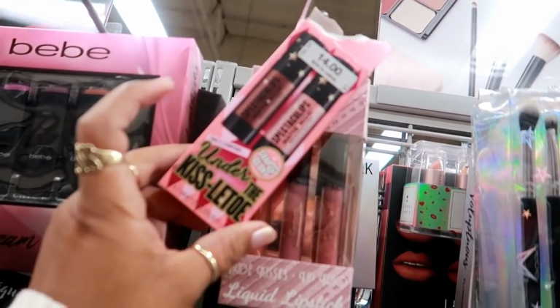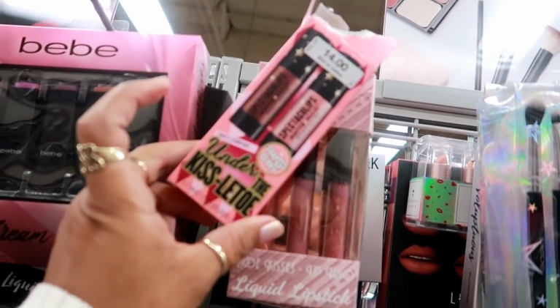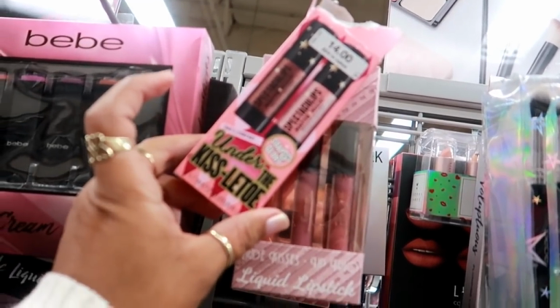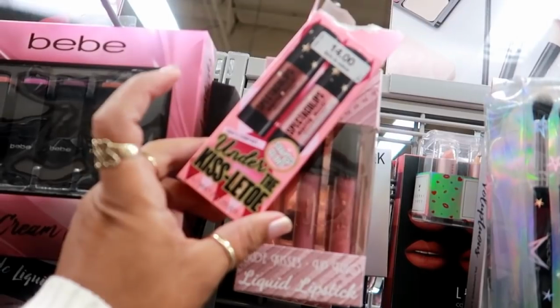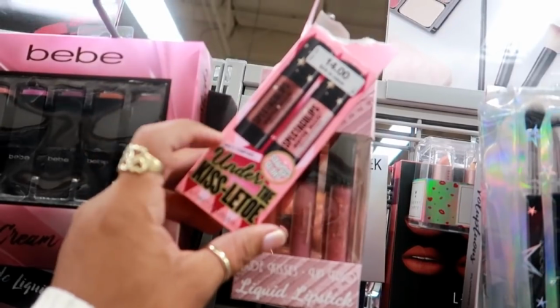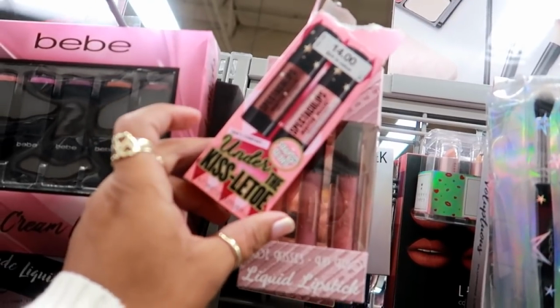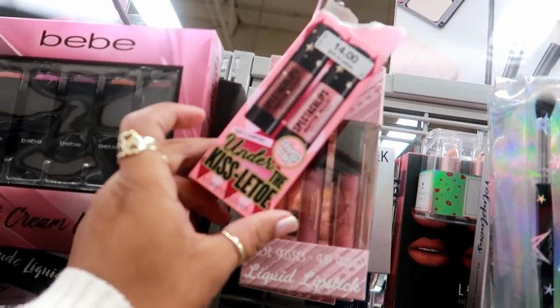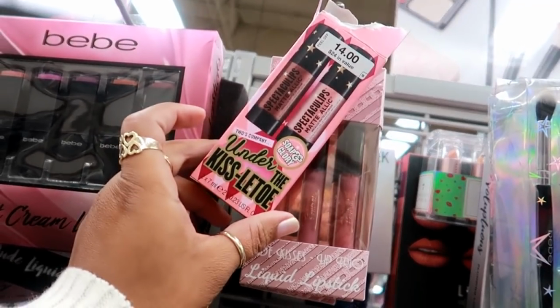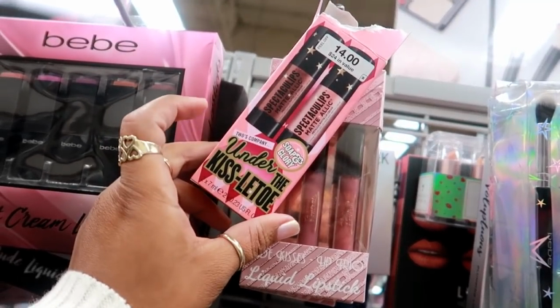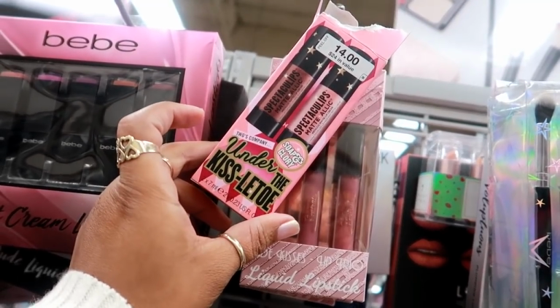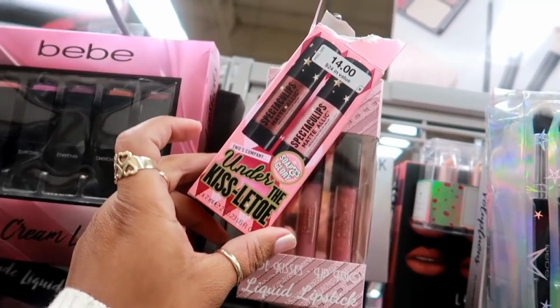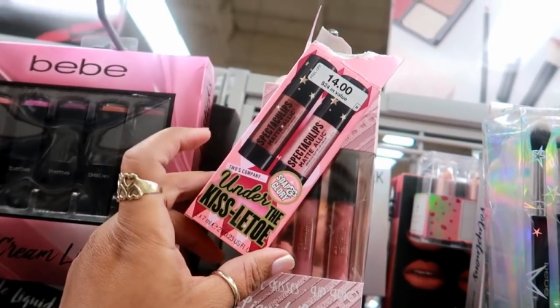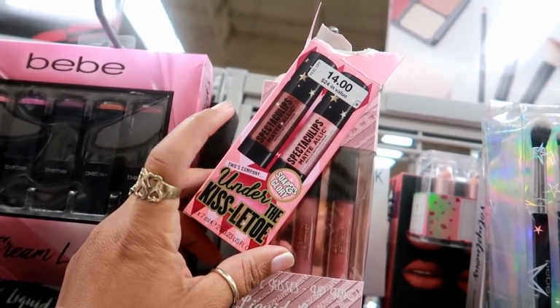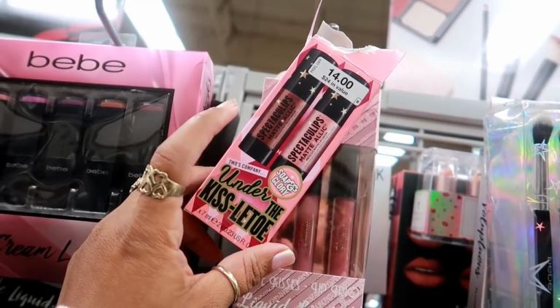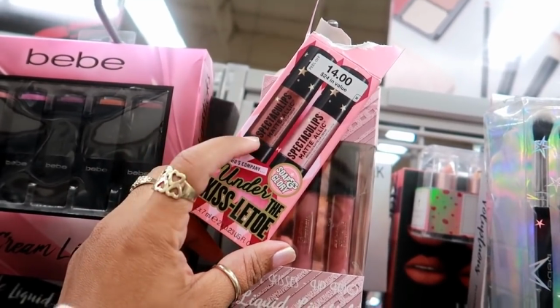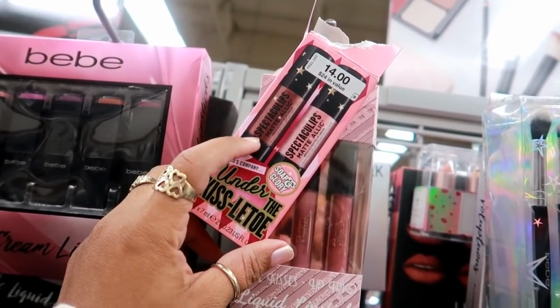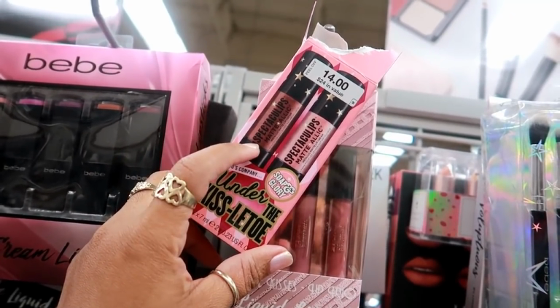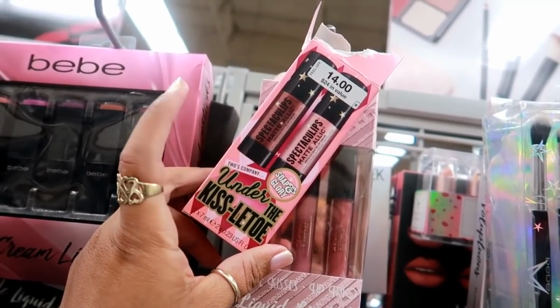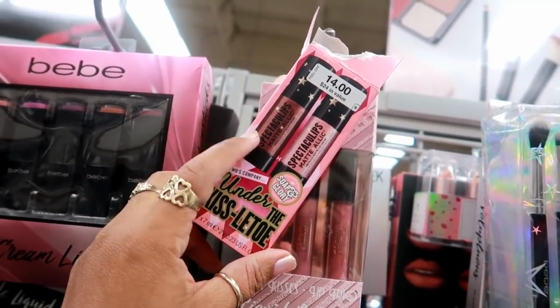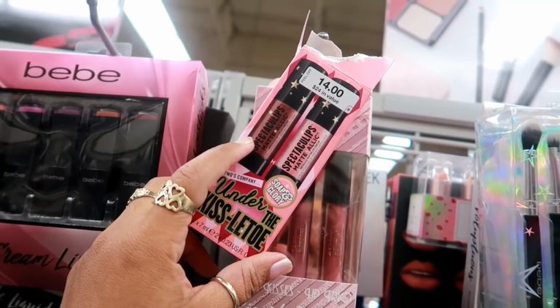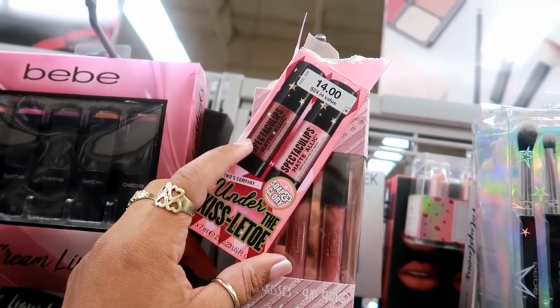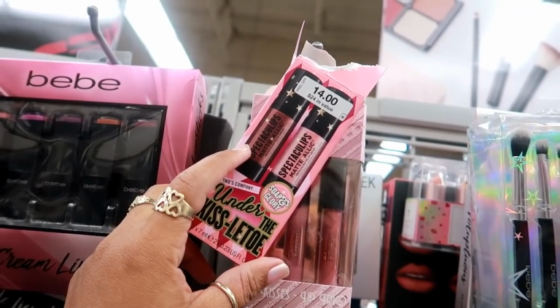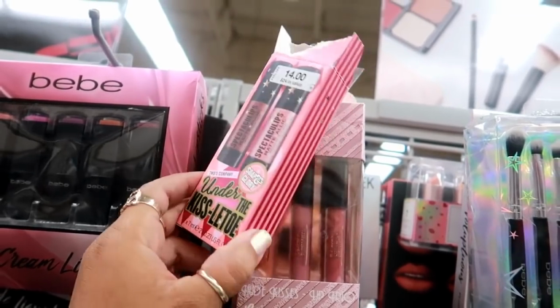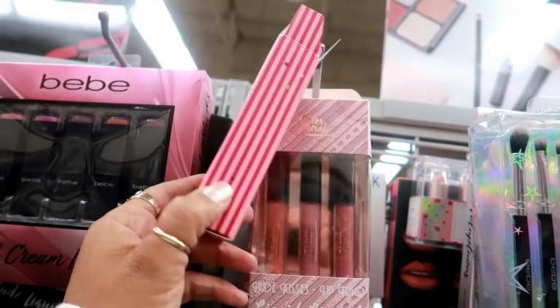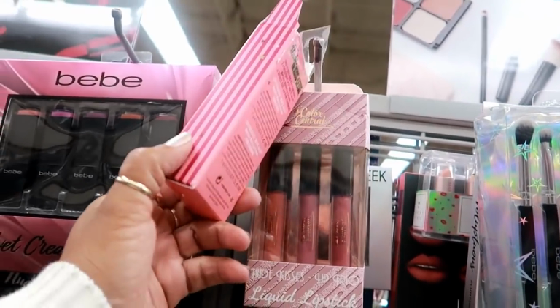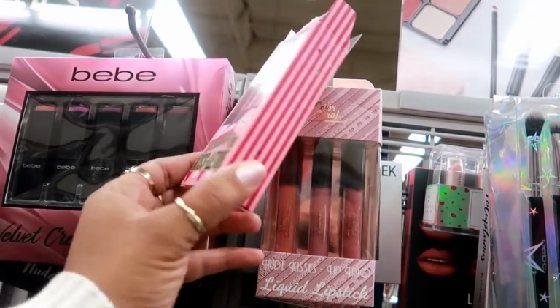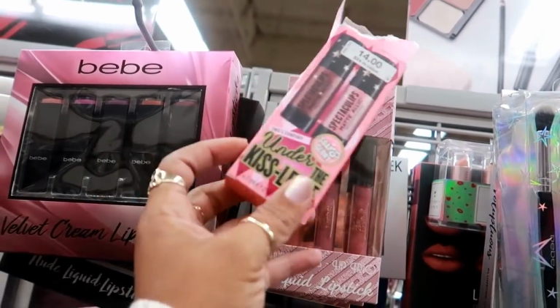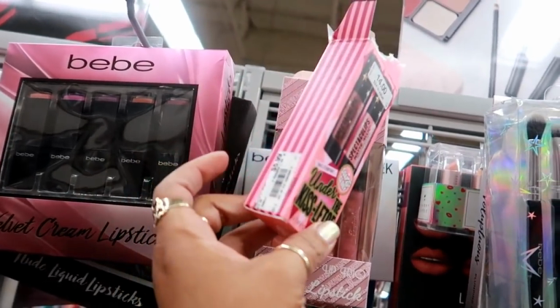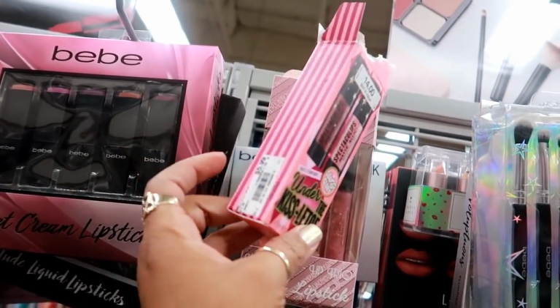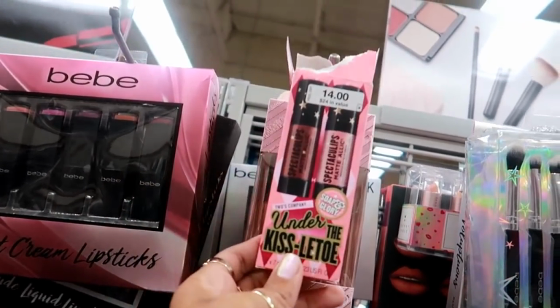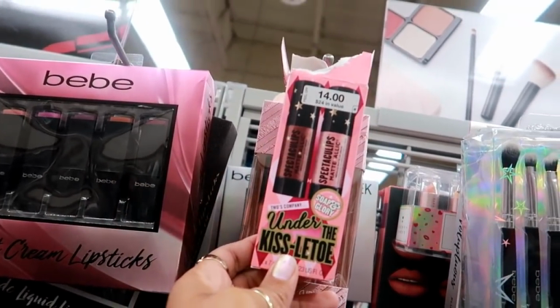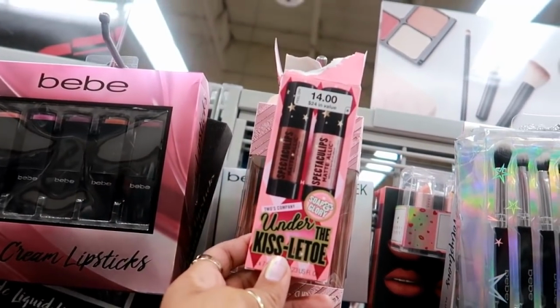Somebody tore up the packaging but it was the Soap & Glory Under the Kisseltoe metallic matte lip cream for $14 — but here they're selling it for $5.99. The package is messed up though.